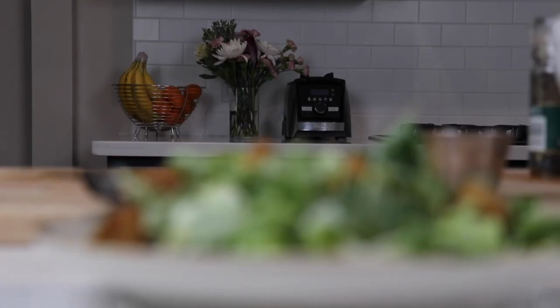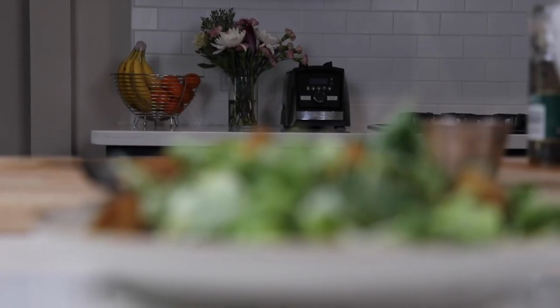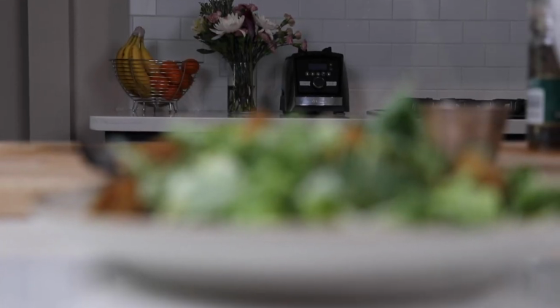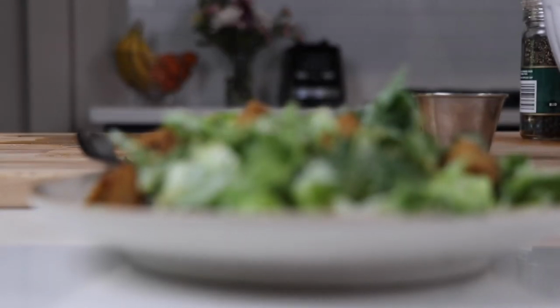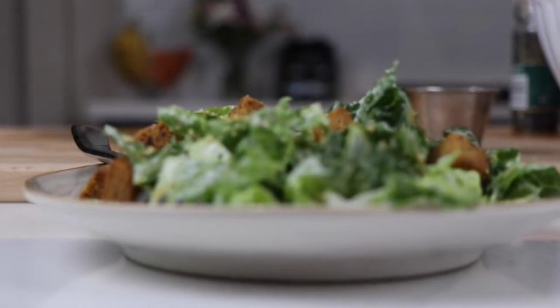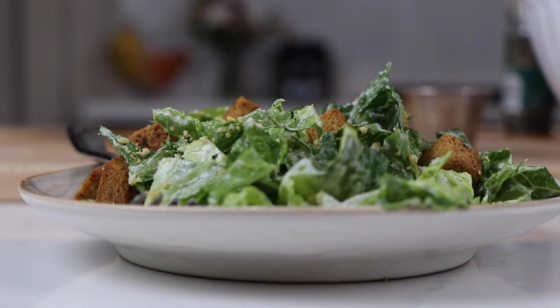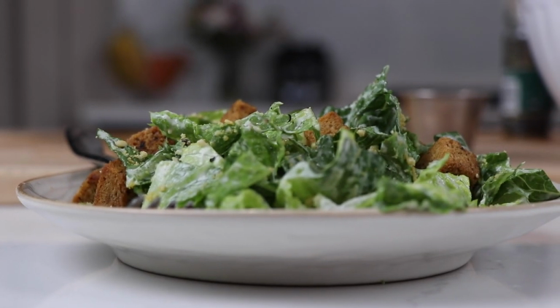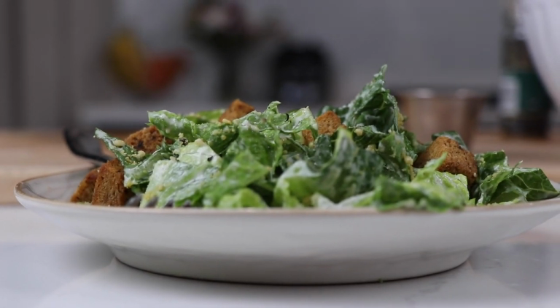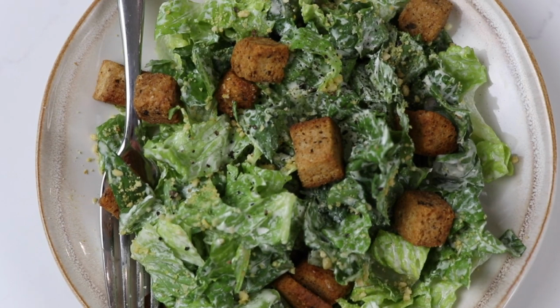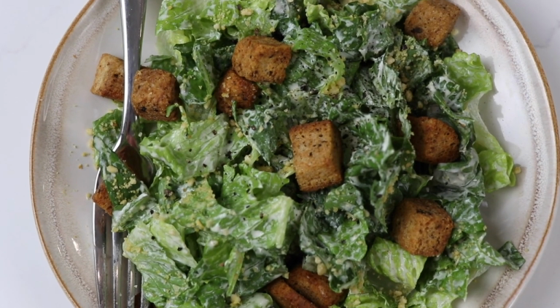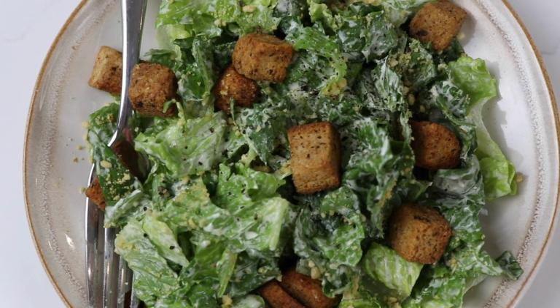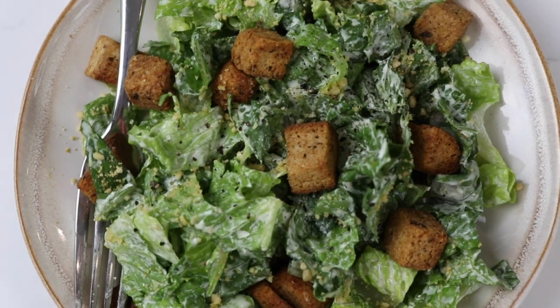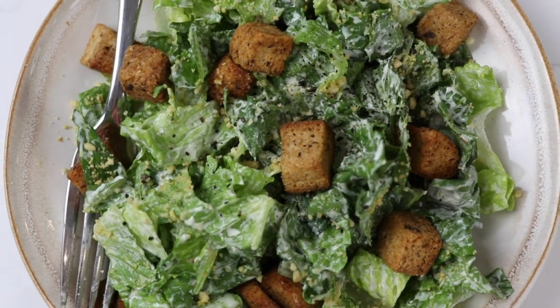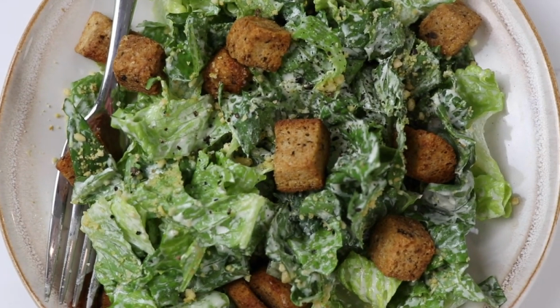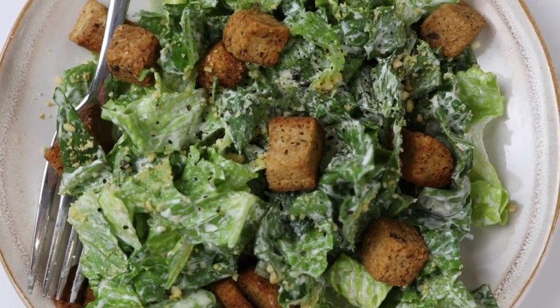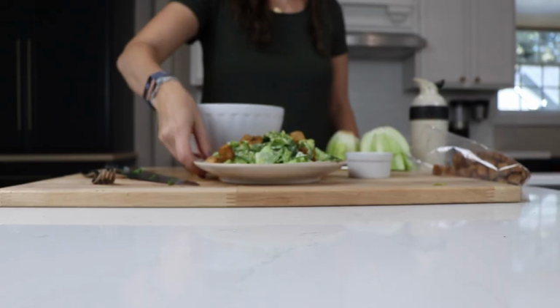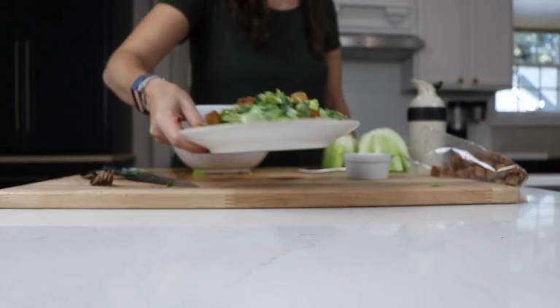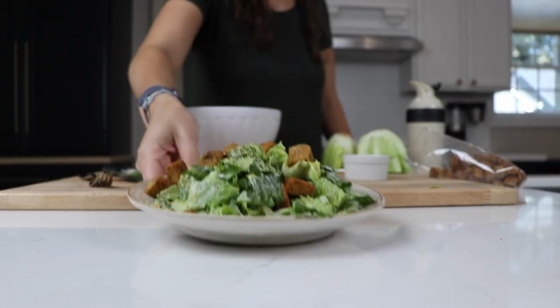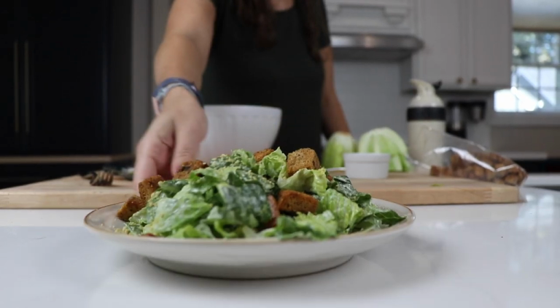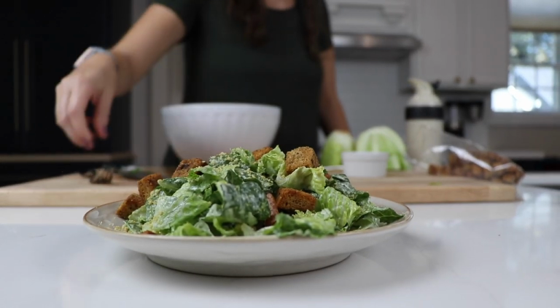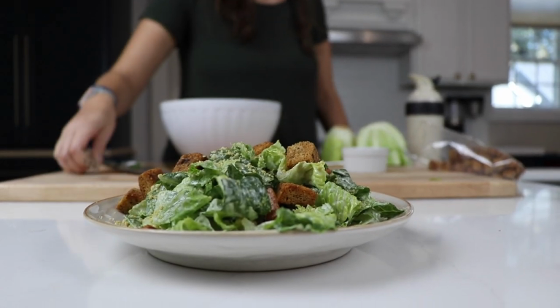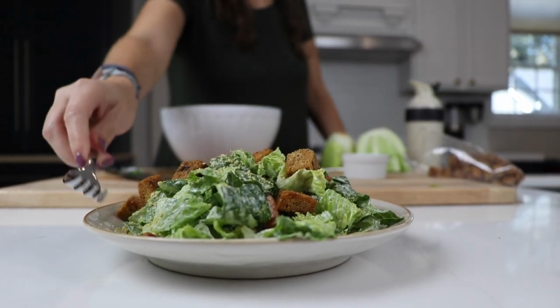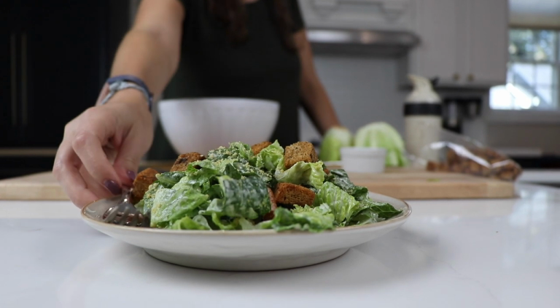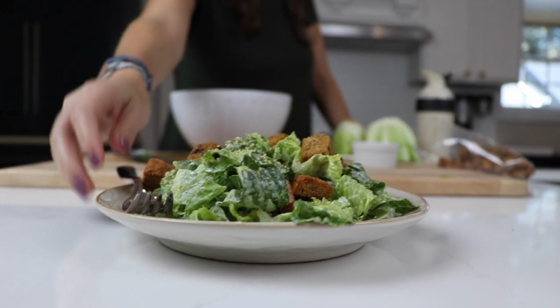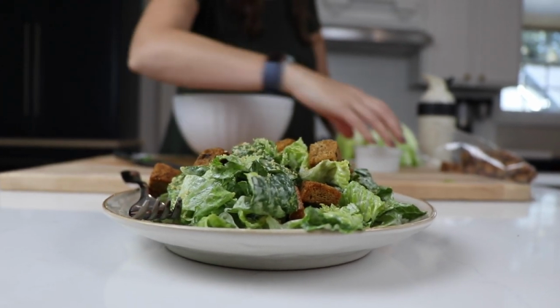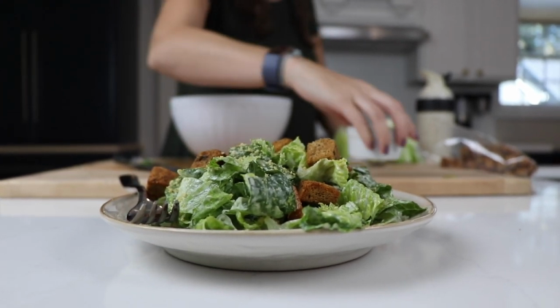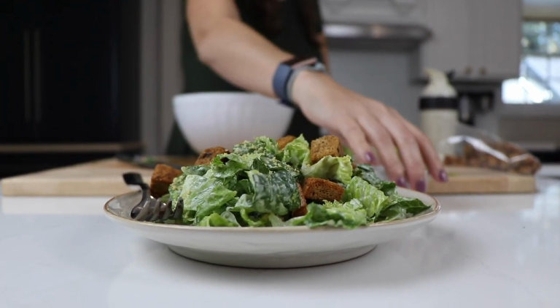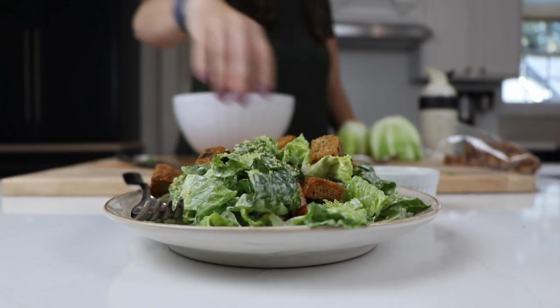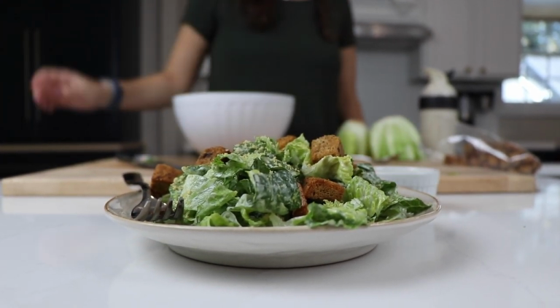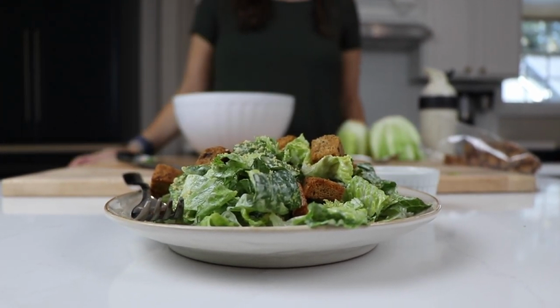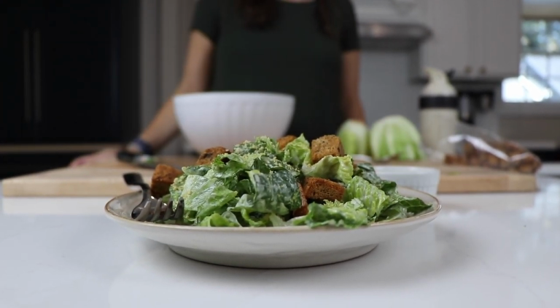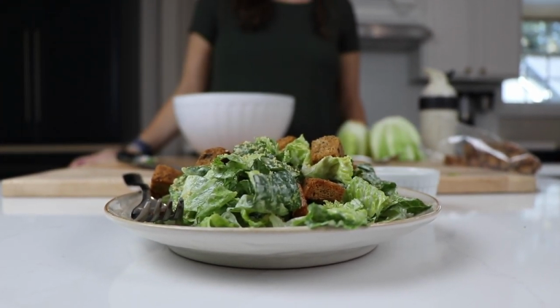I think I just ruined the moment. Oh, it's been a long time since I've been to a formal lunch. Guys, give this Caesar dressing a try, it's so, so good. And guys, subscribe to our channel if you haven't already. Hit that bell to get notified. If you appreciate videos like this, hit that thumbs up. Thank you so much for watching, and we will see you in the next one.